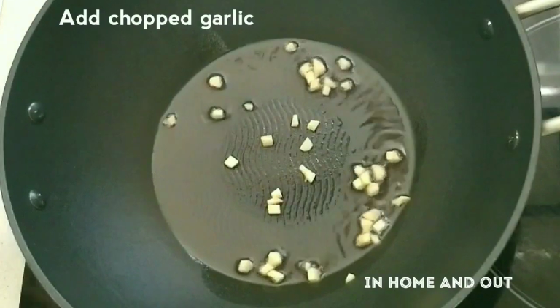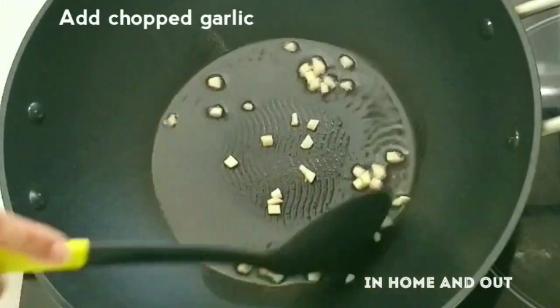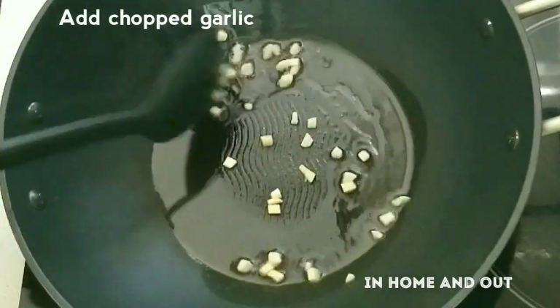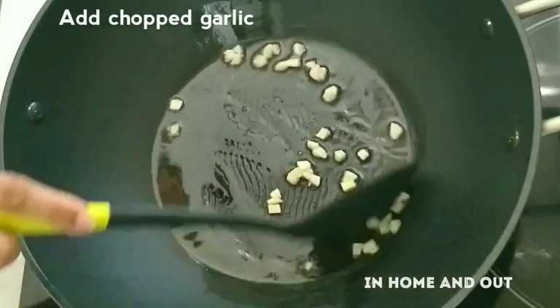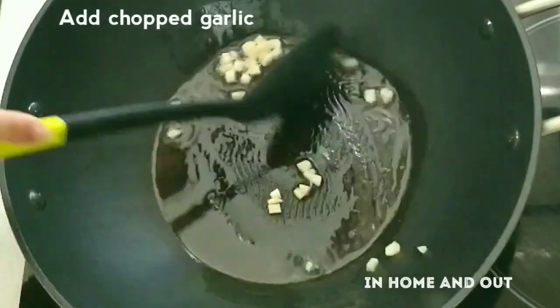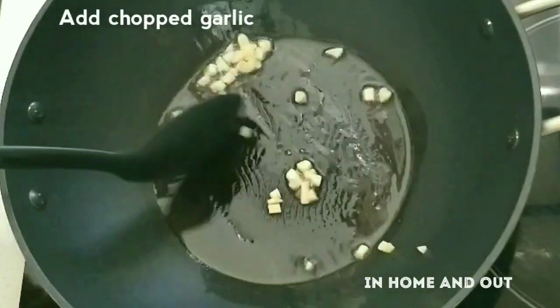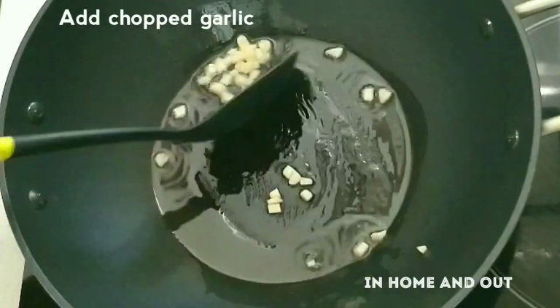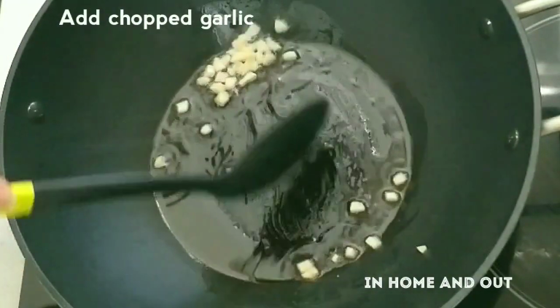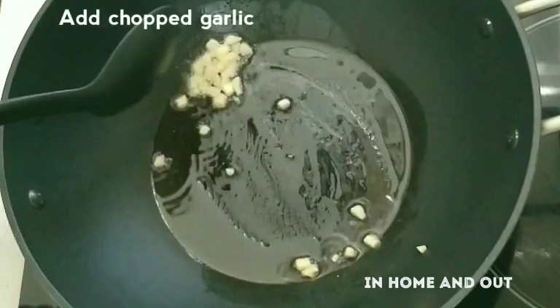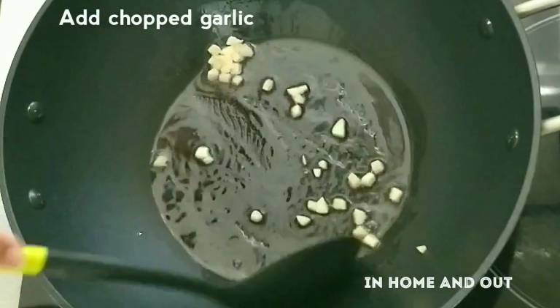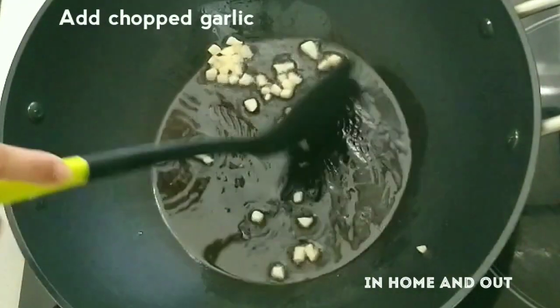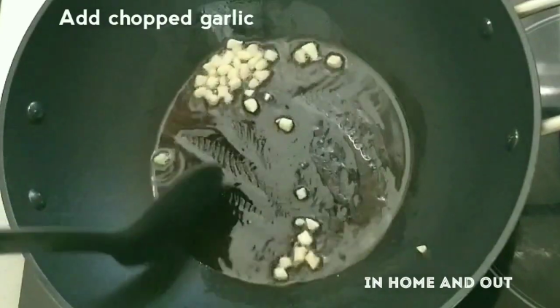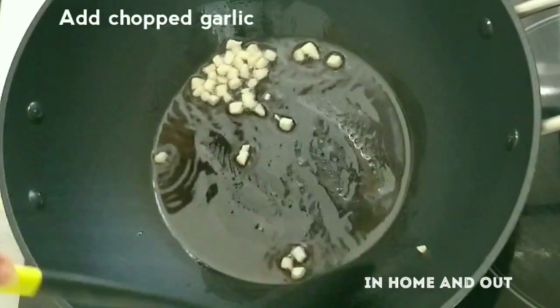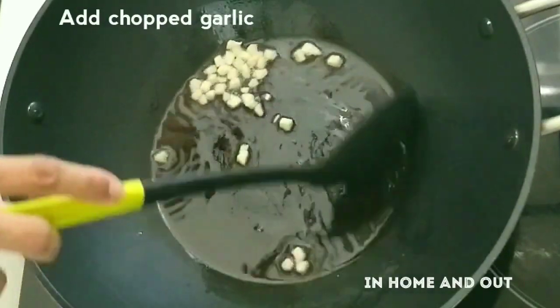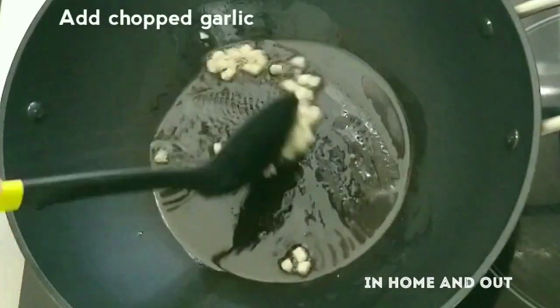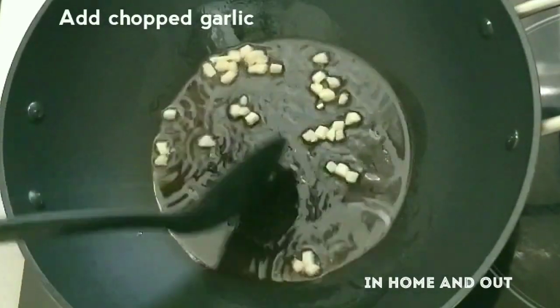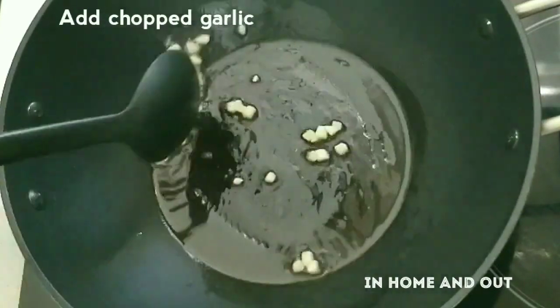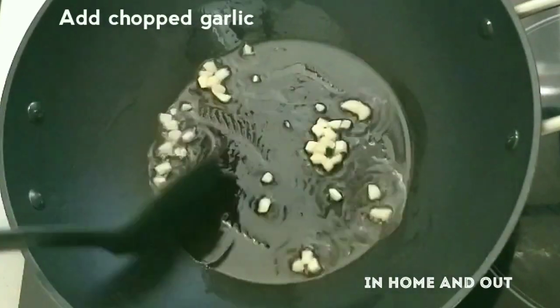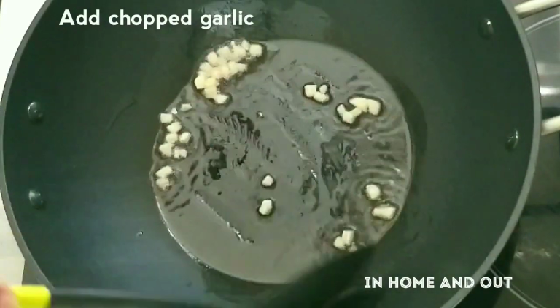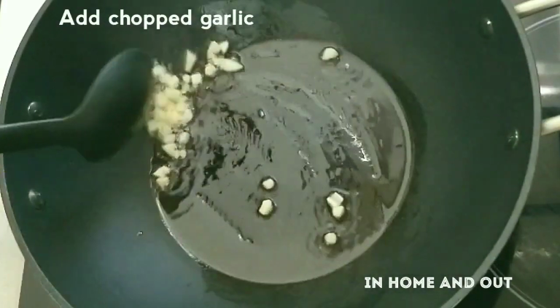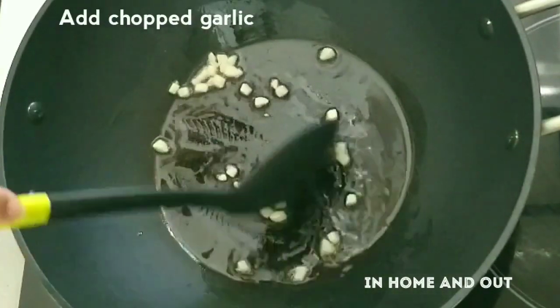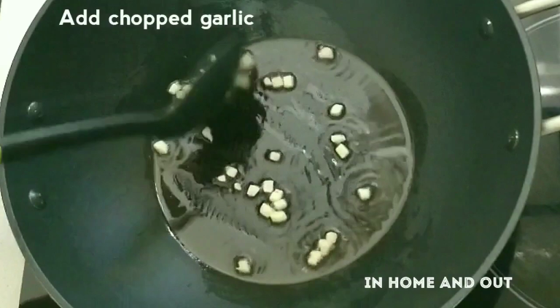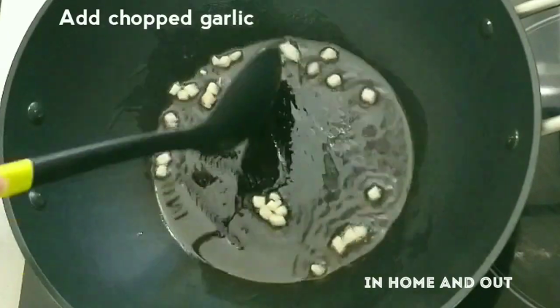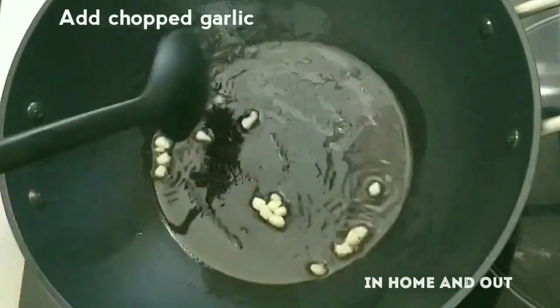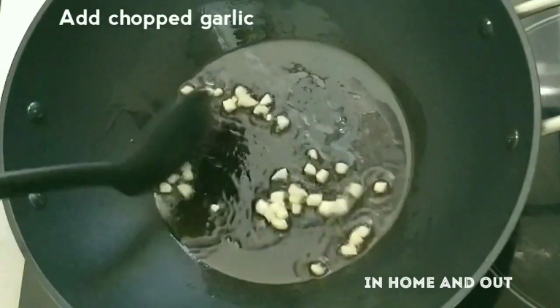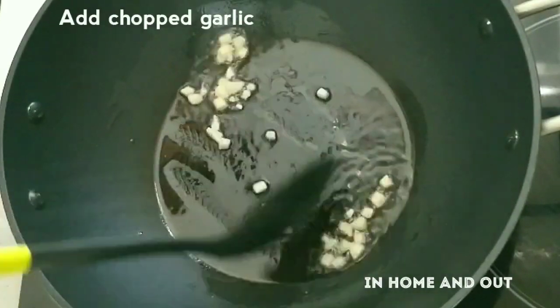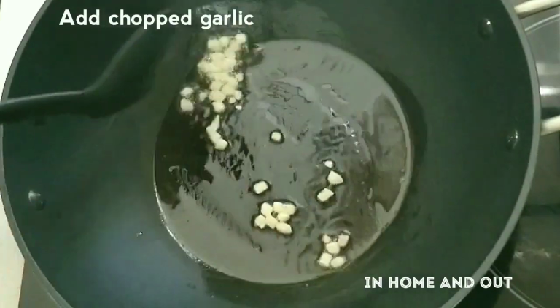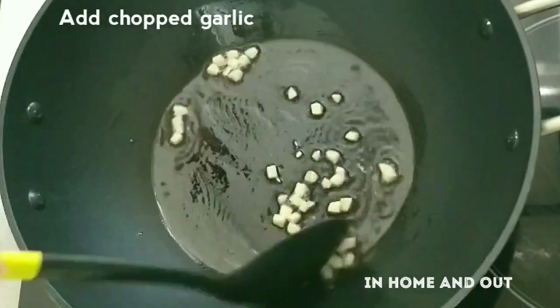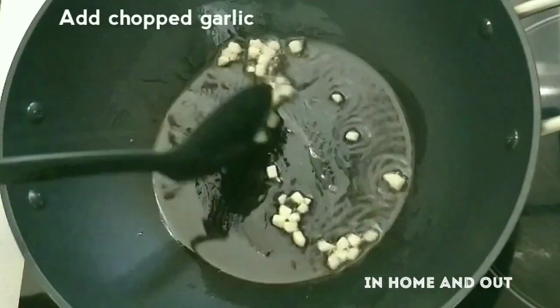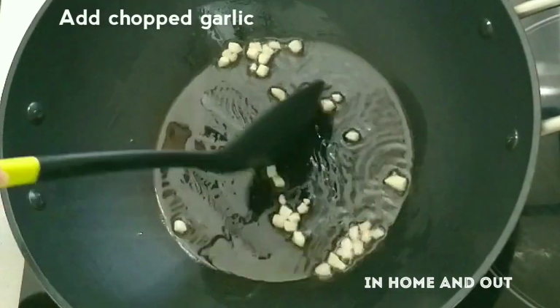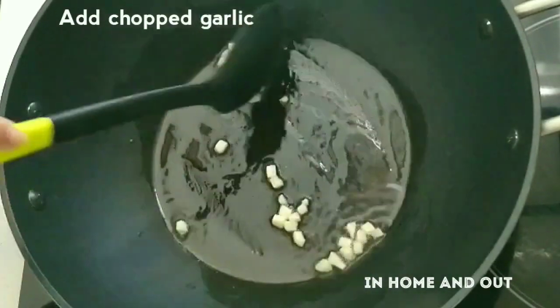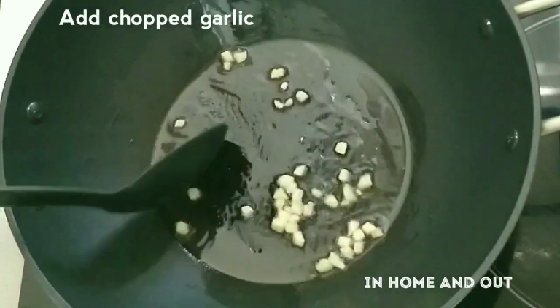We will make a little bit of a sauté, because it will be a little bit of a sauce. We will try it. Please try it and comment.